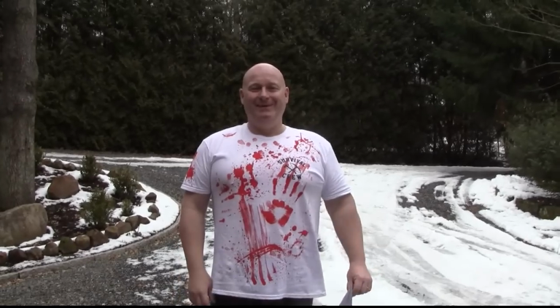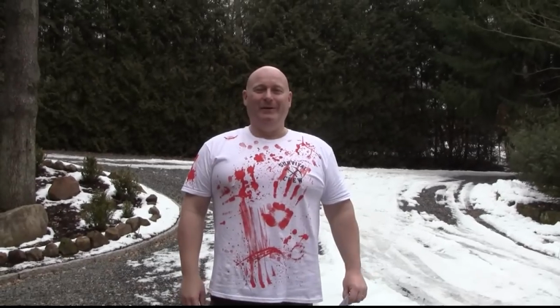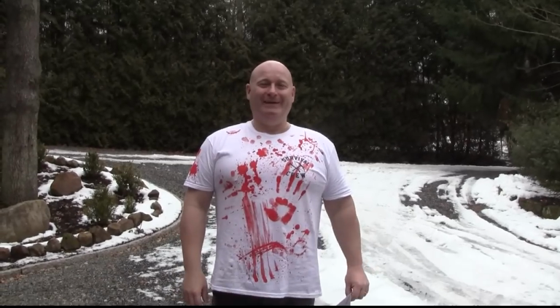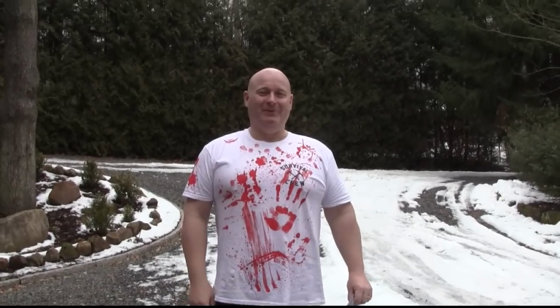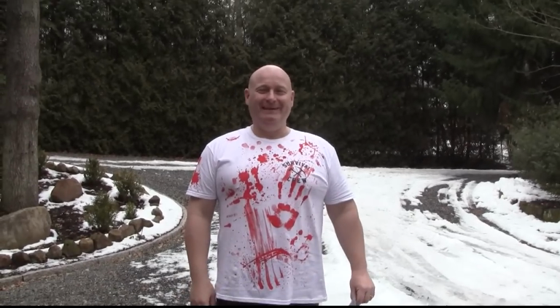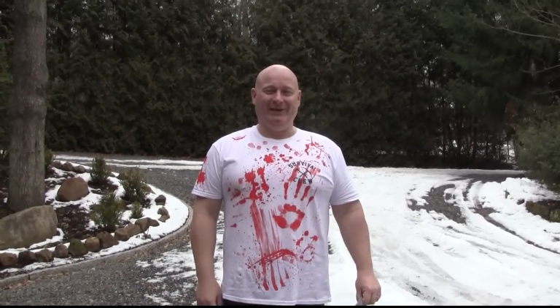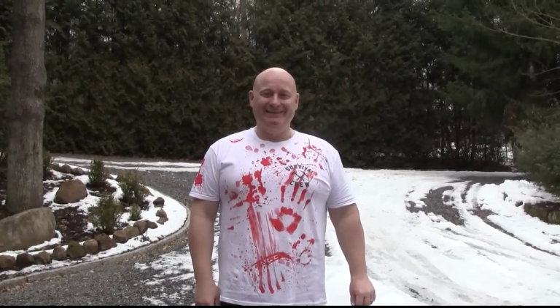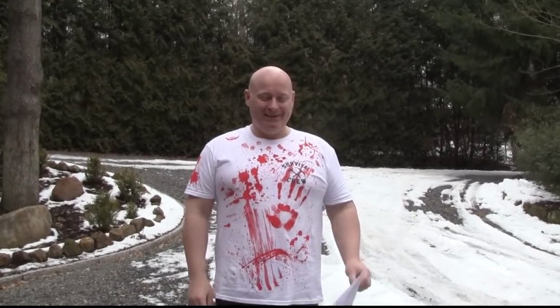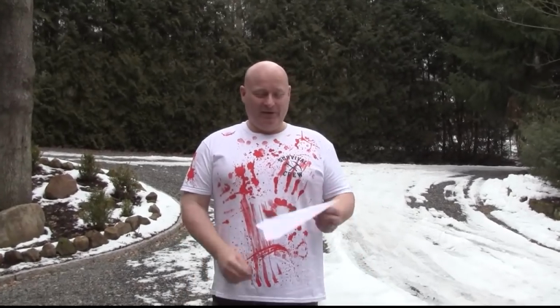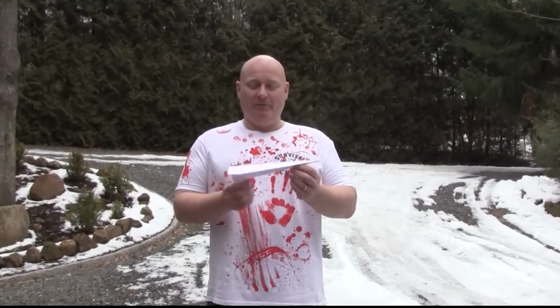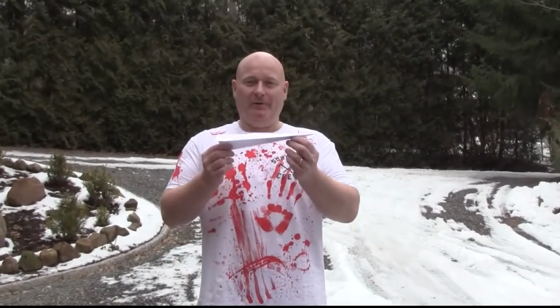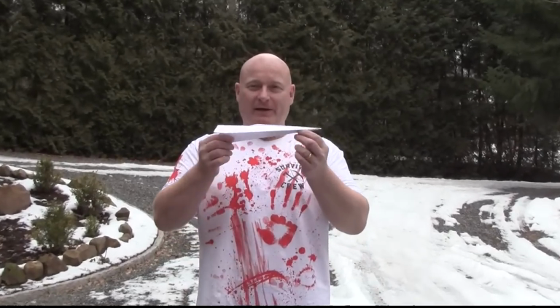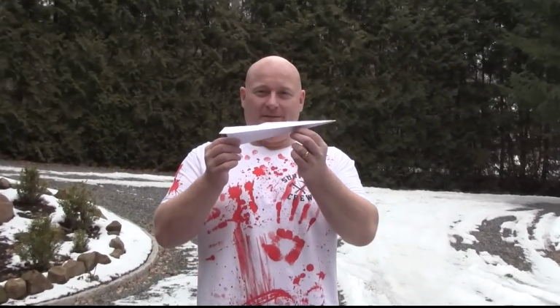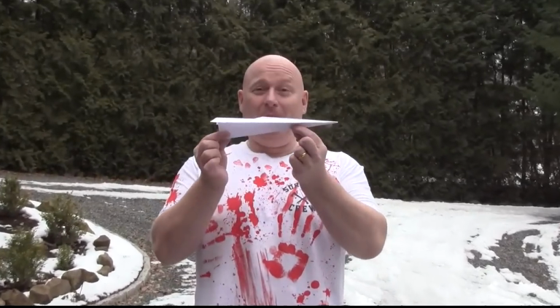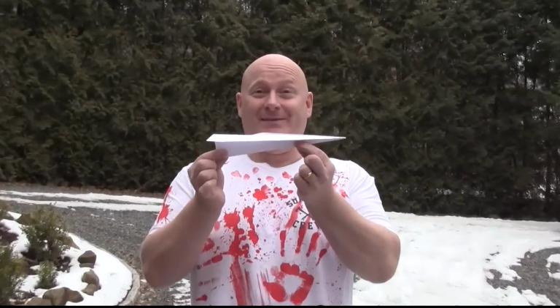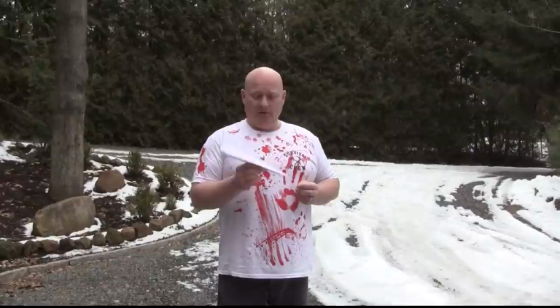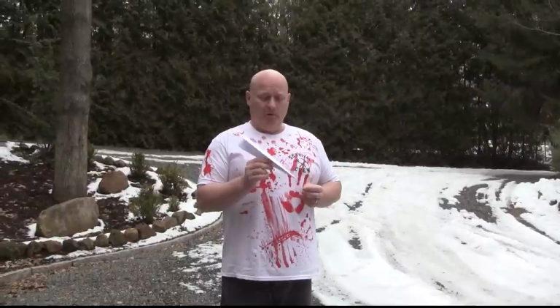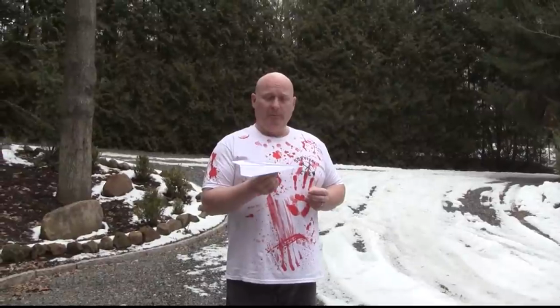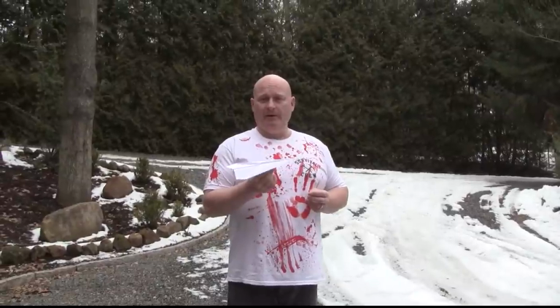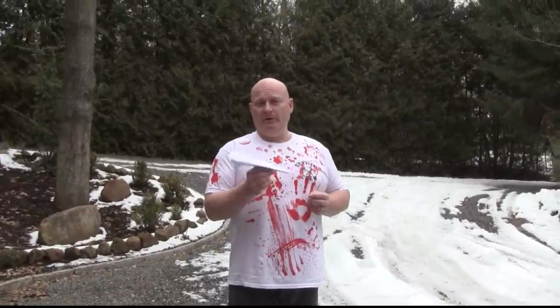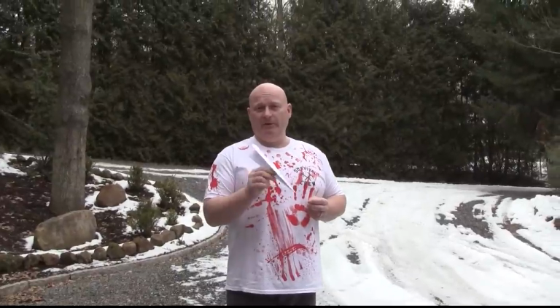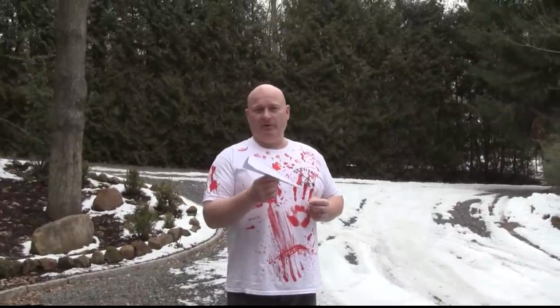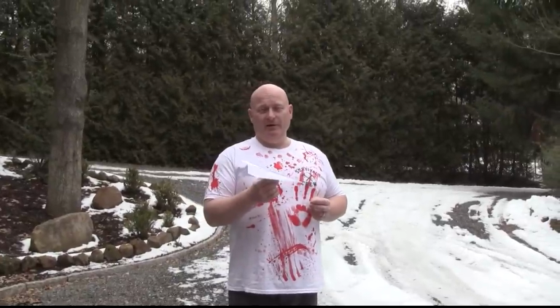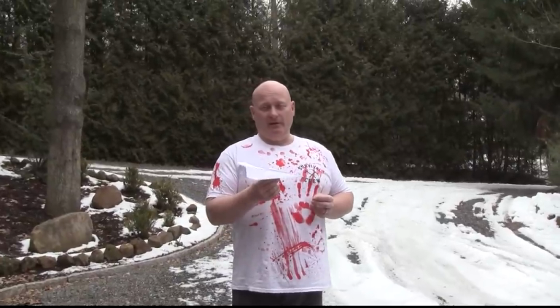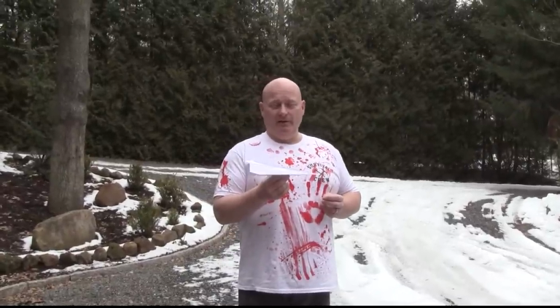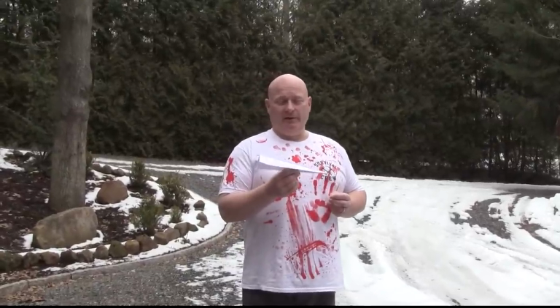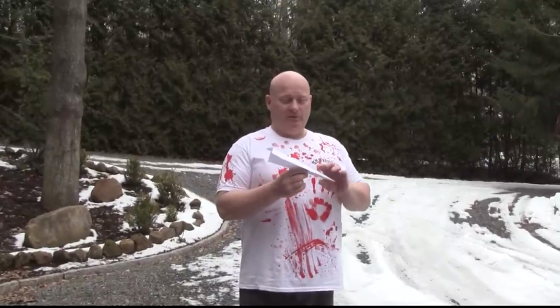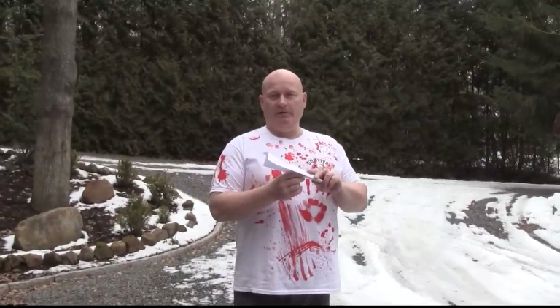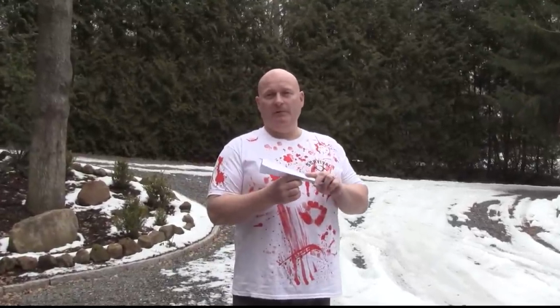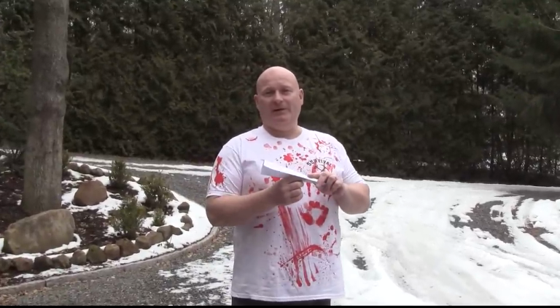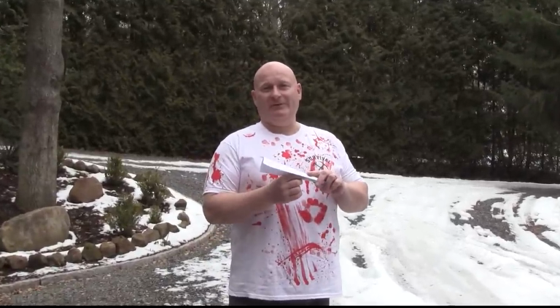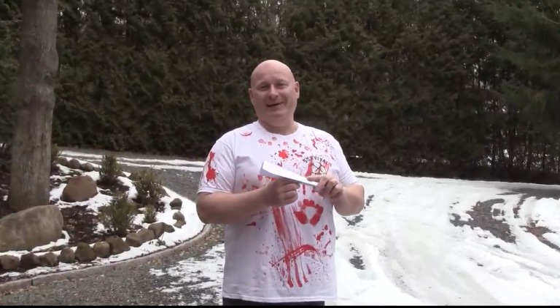Hello and welcome to the Slingshot Channel. Today we want to weaponize paper planes. Now a paper plane is a wonderful little toy. There are a million ways how to make them, but here is one.